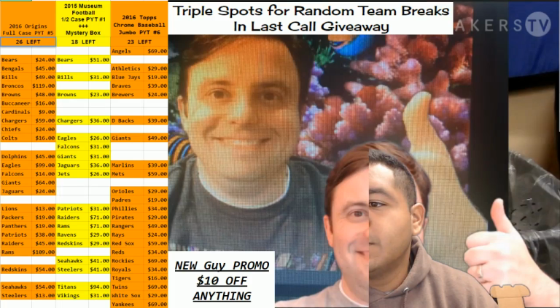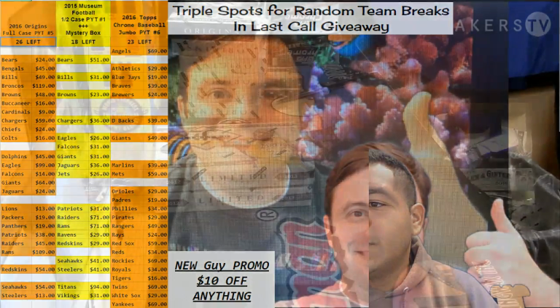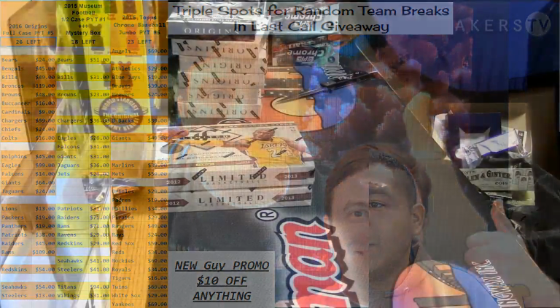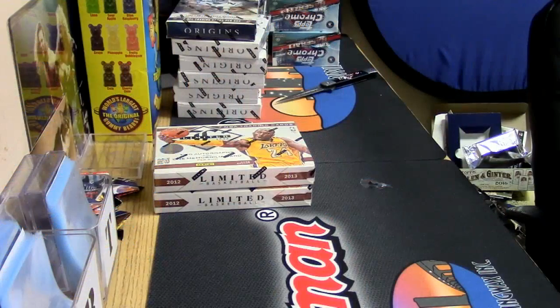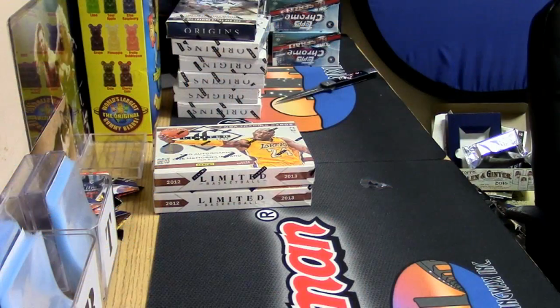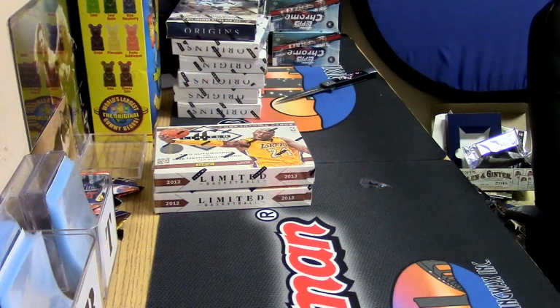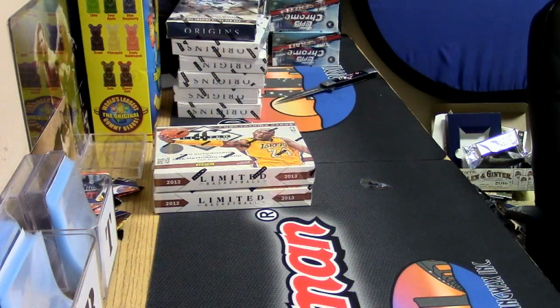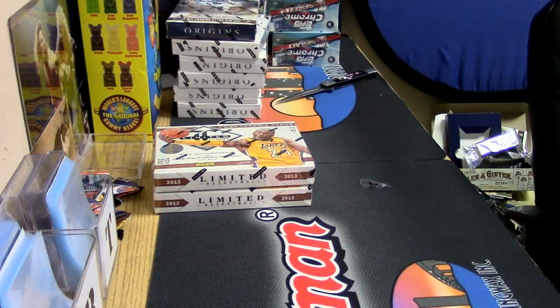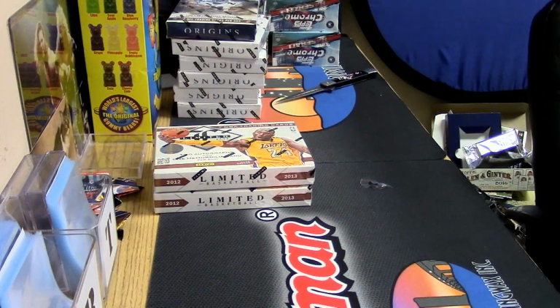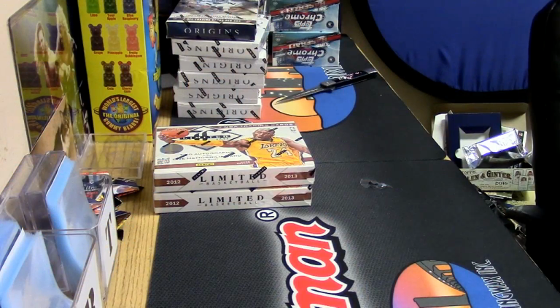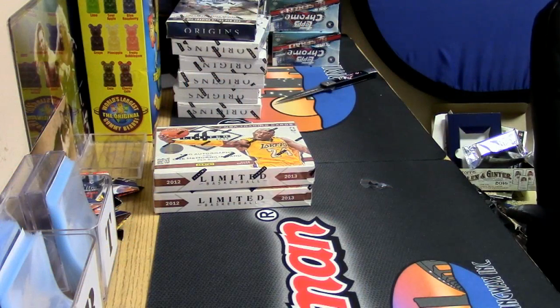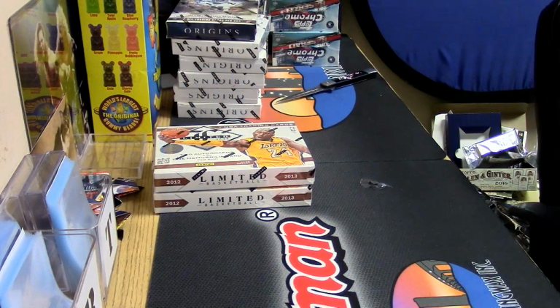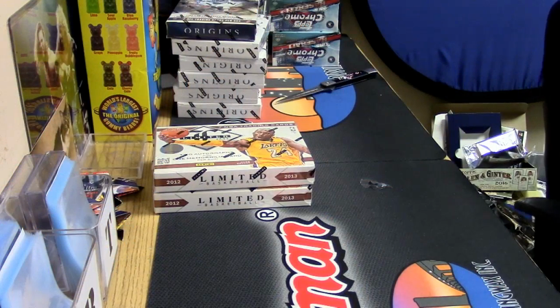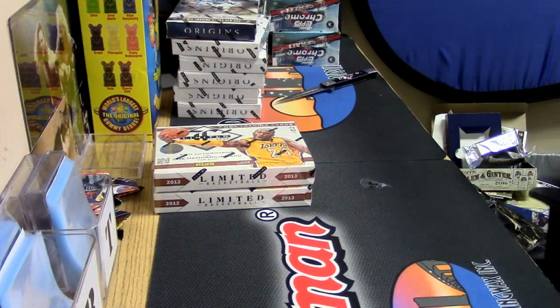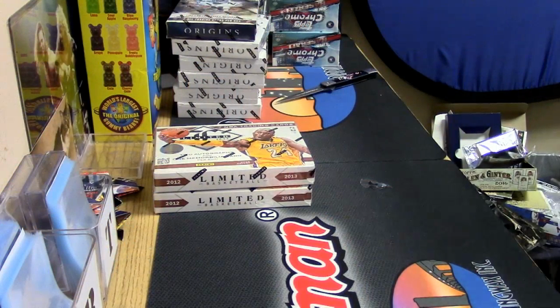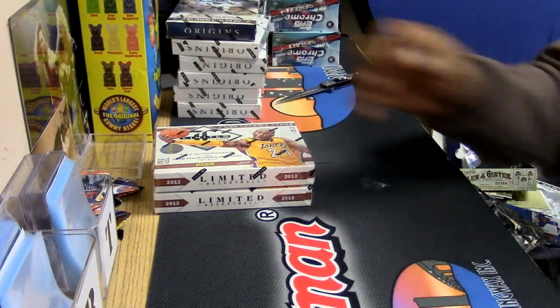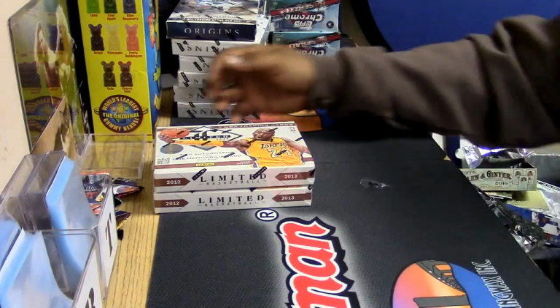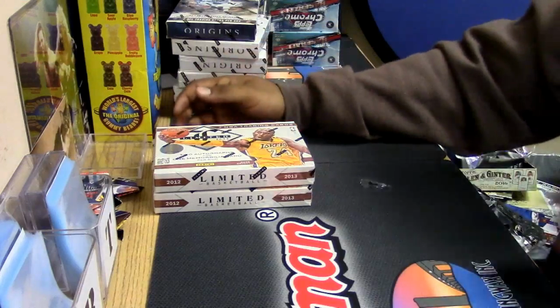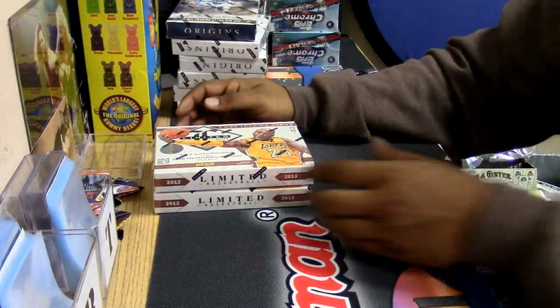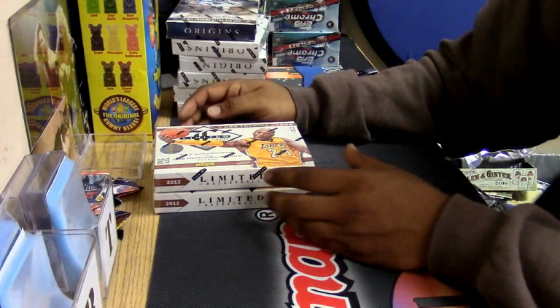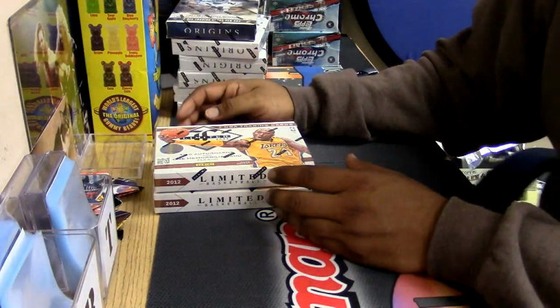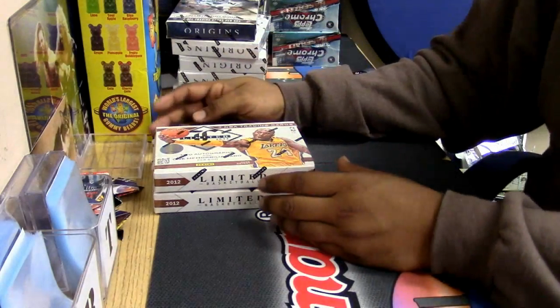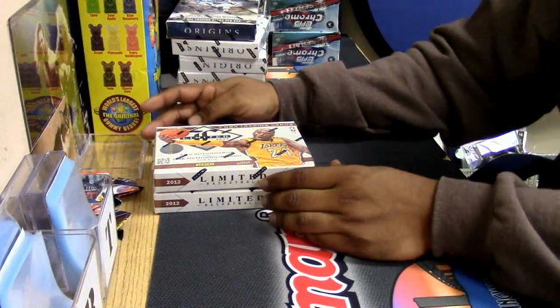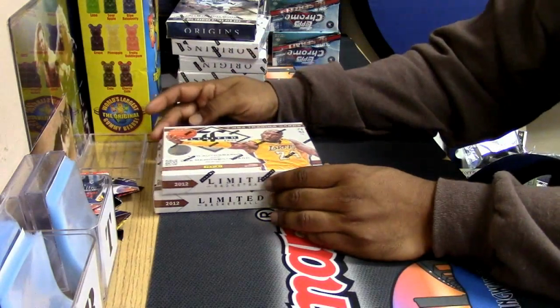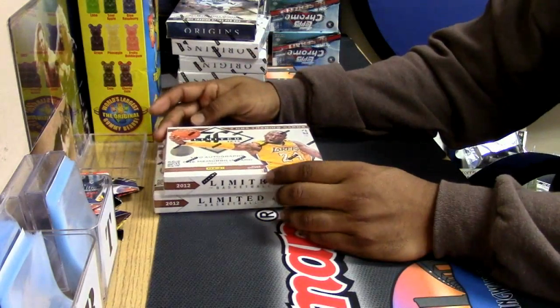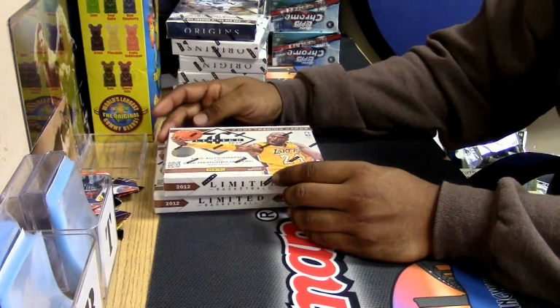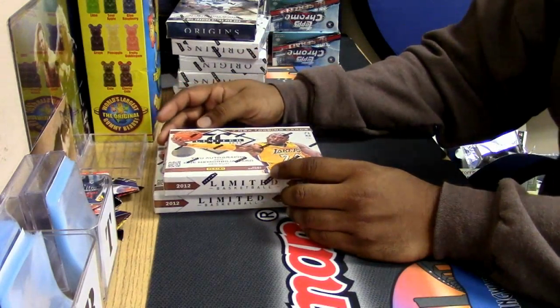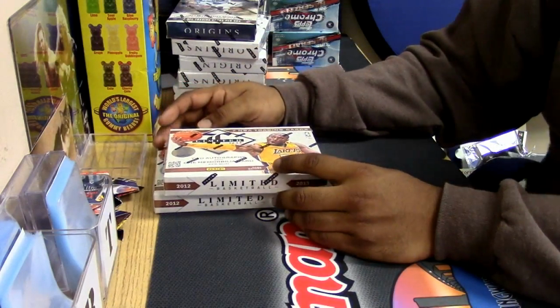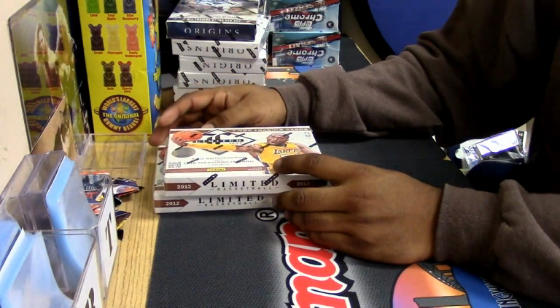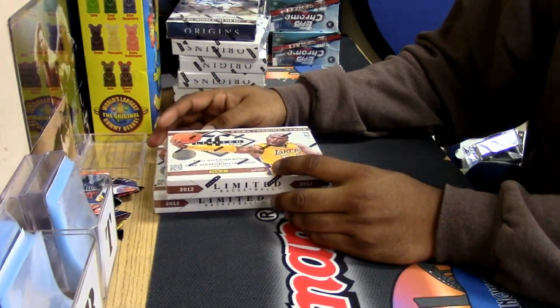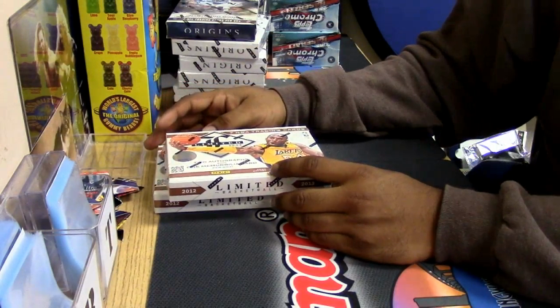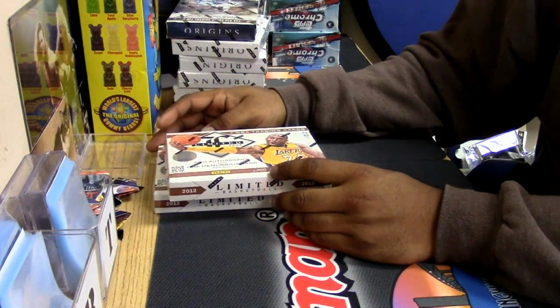Hey, what's going on everybody? Got a limited 2013 basketball about to get into.